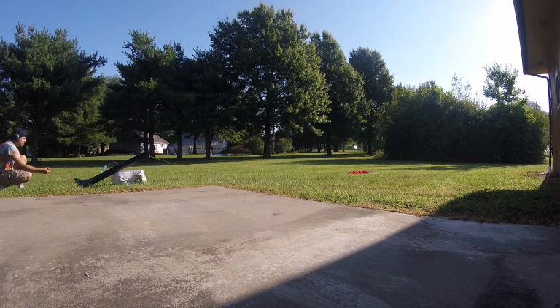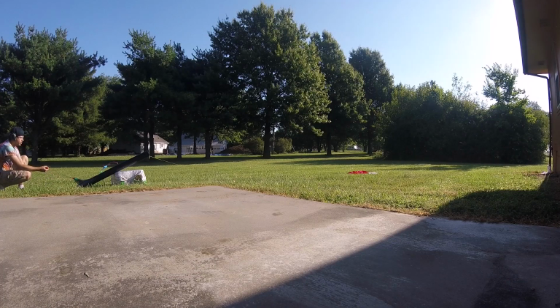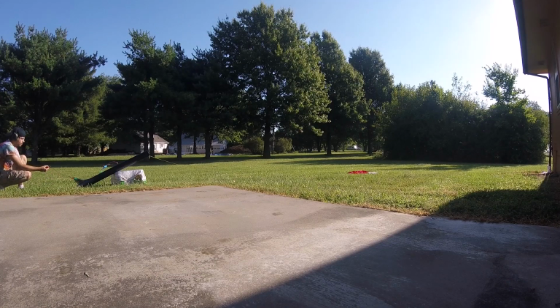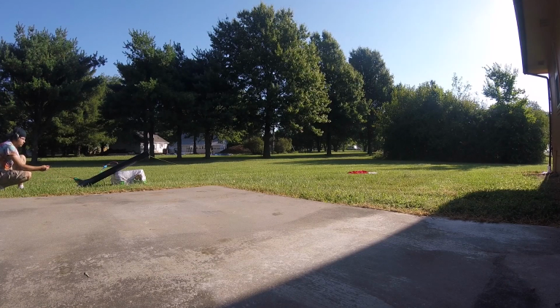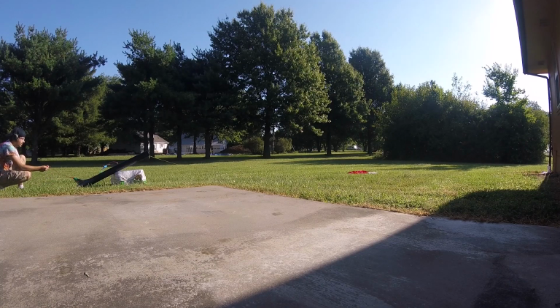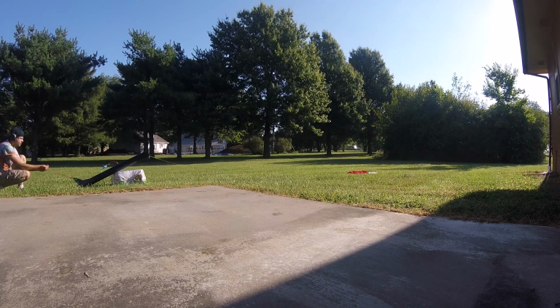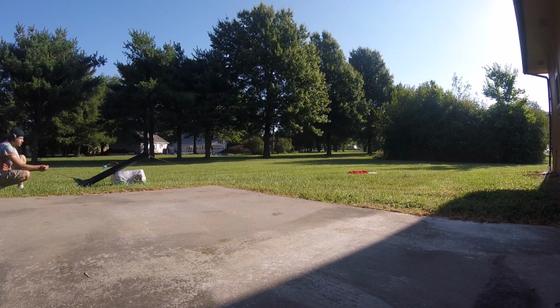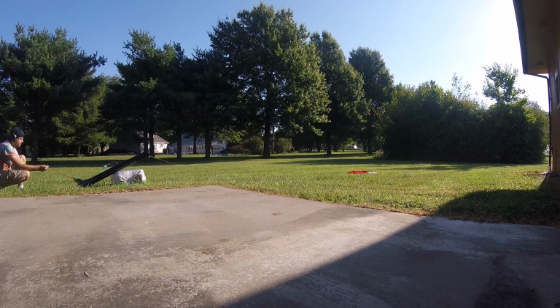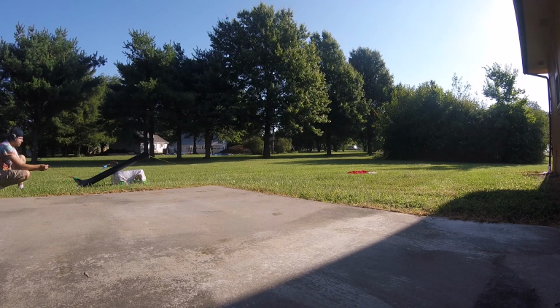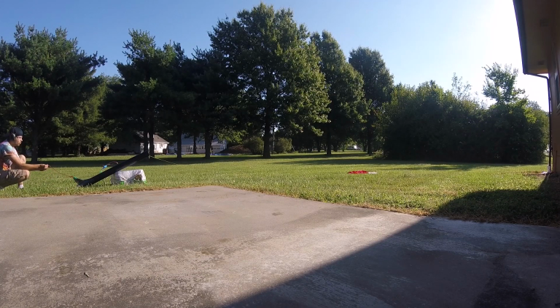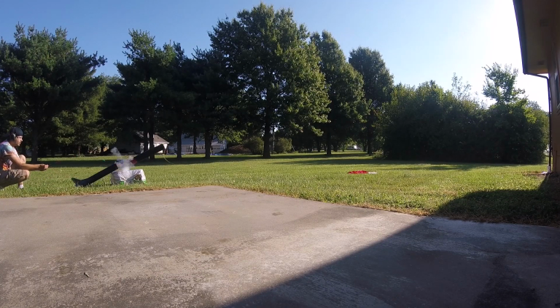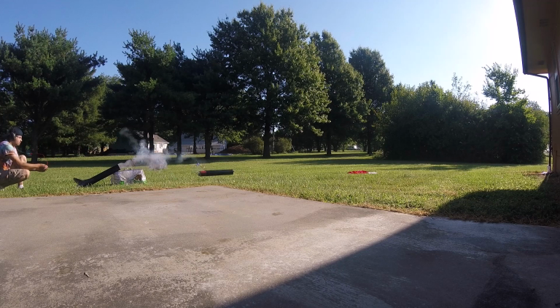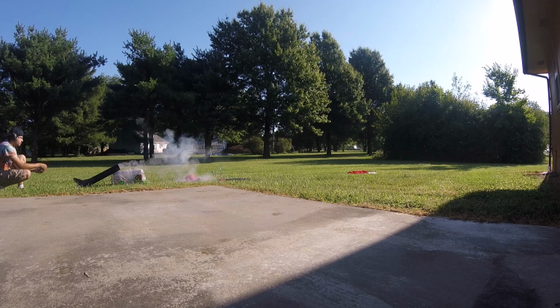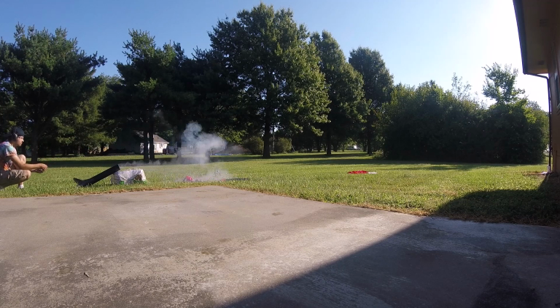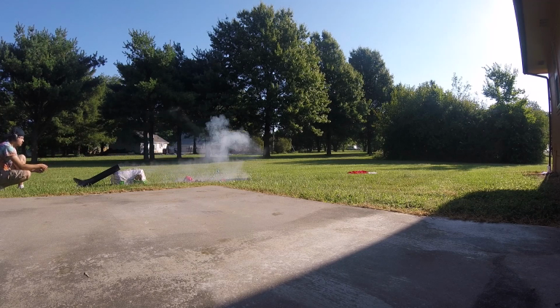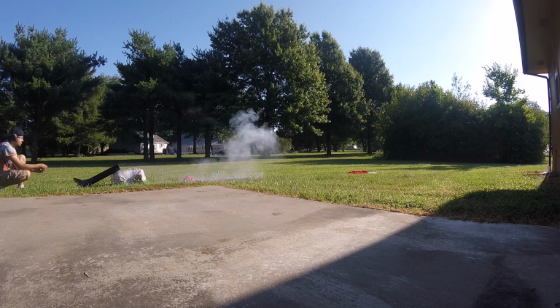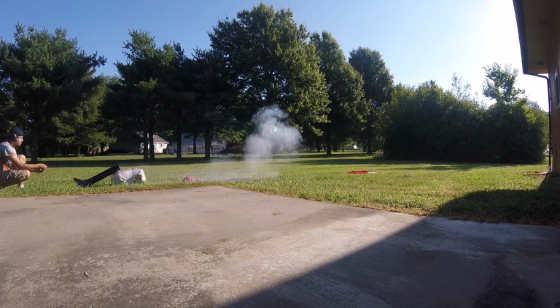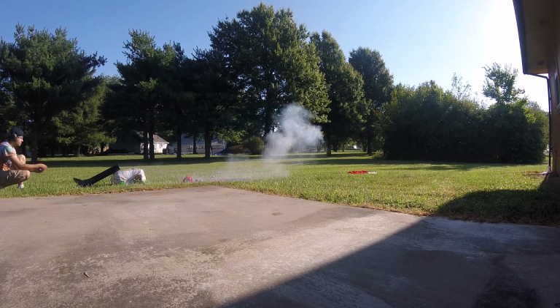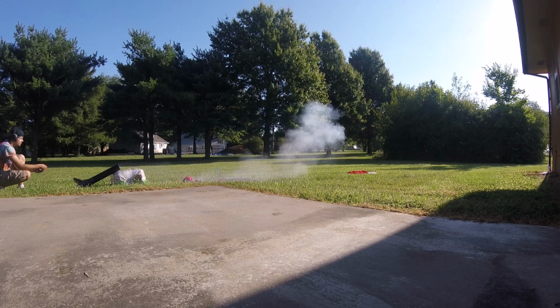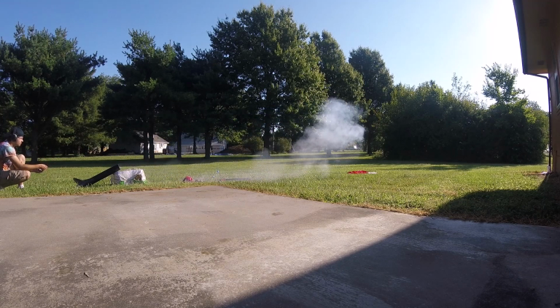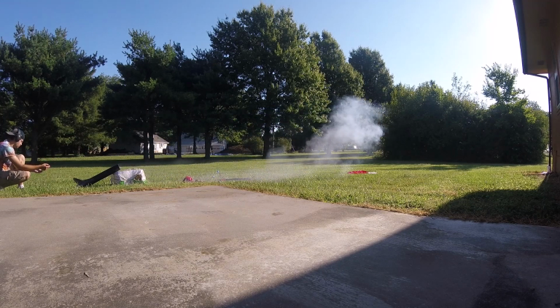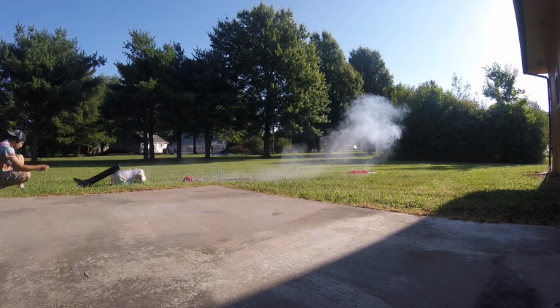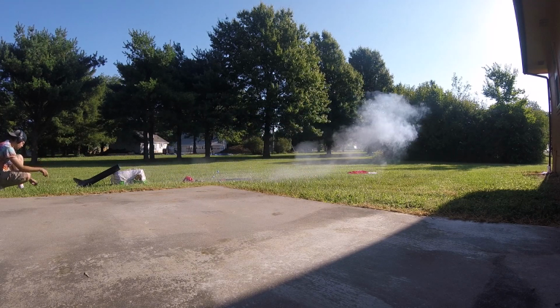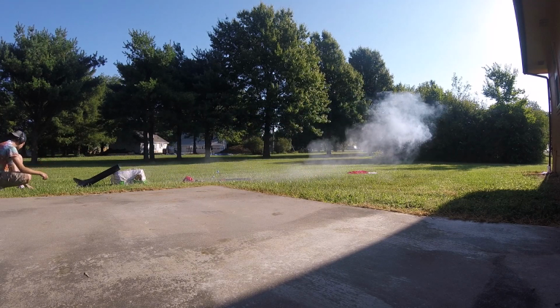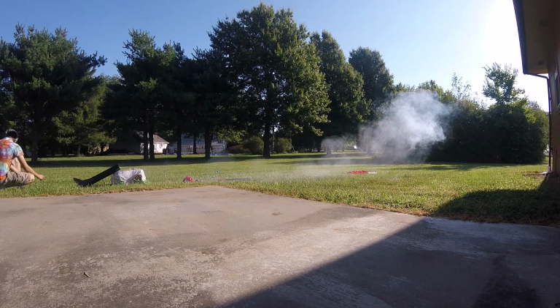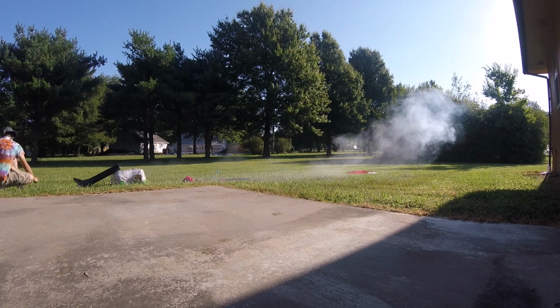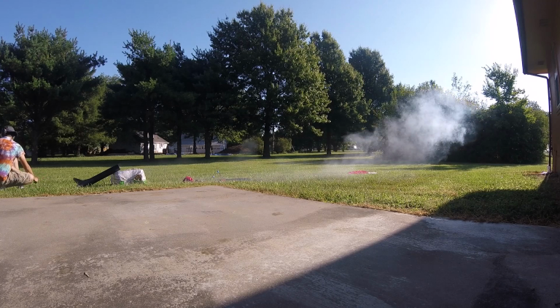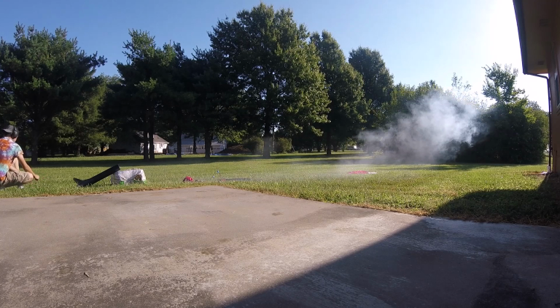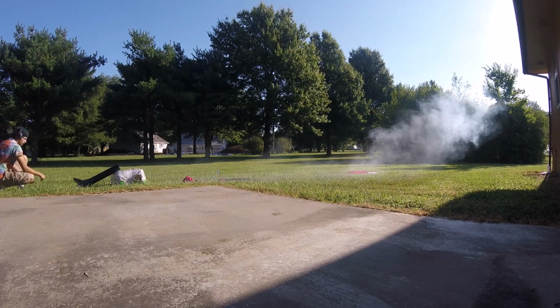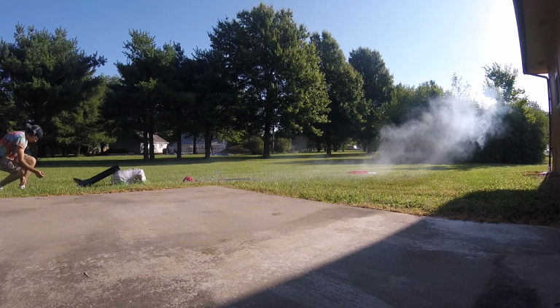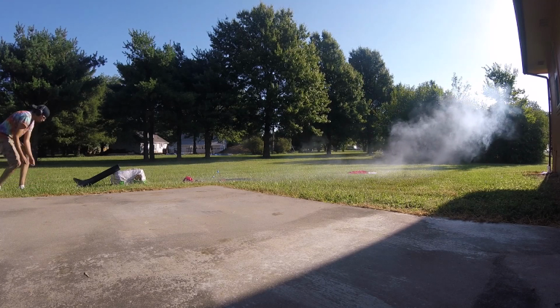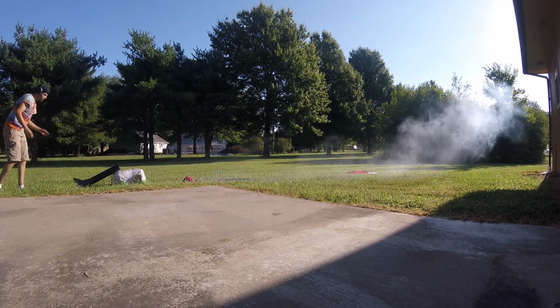Let's change lines and test the main deploy. Pointy end up, main deploy test in 3, 2, 1. Okay, that was expected. That should have been expected.